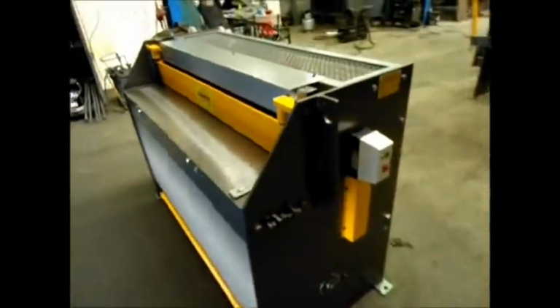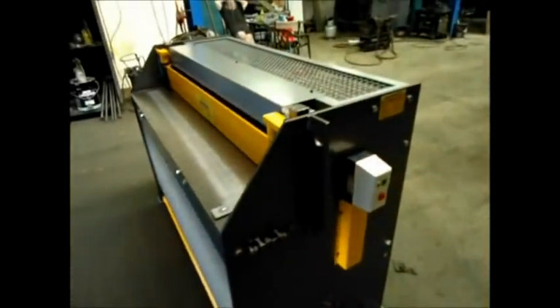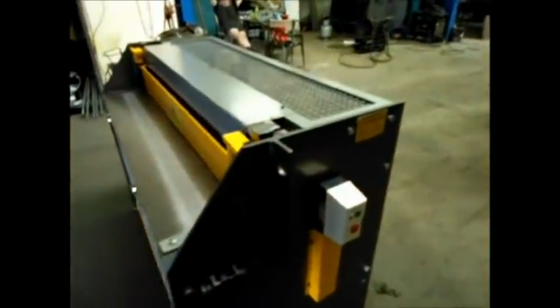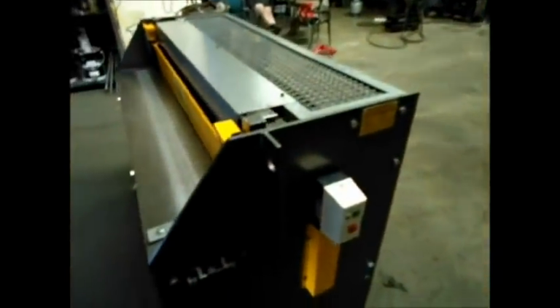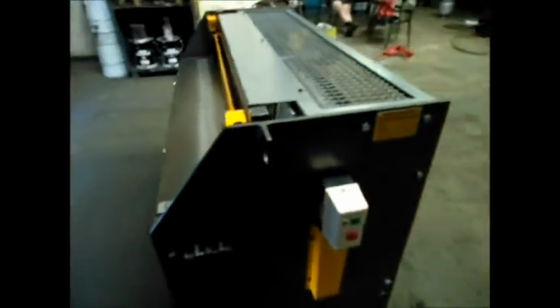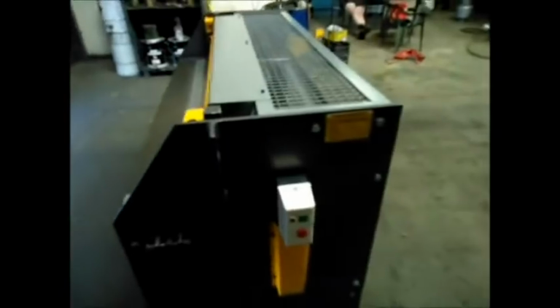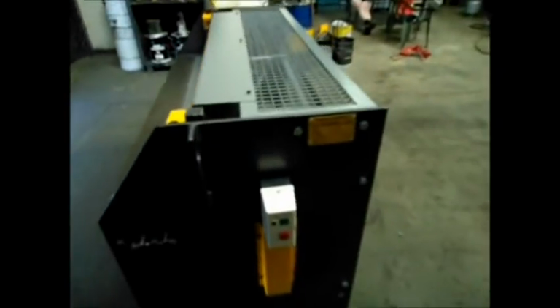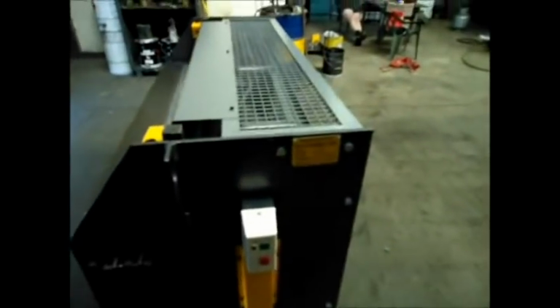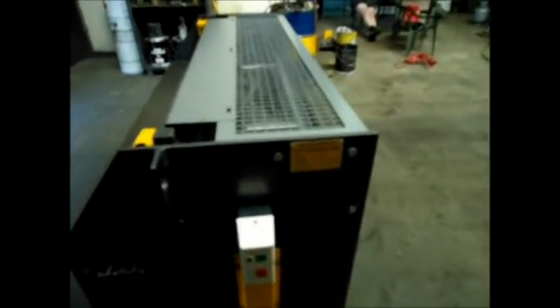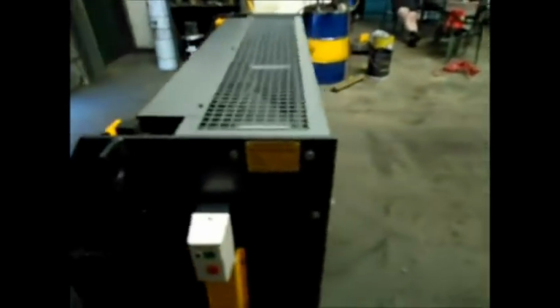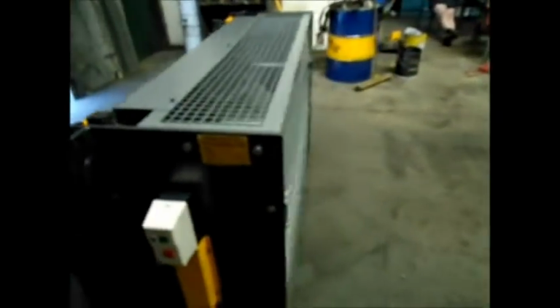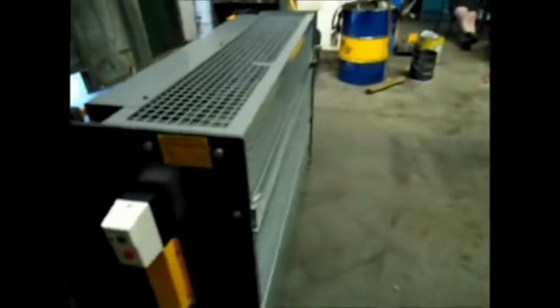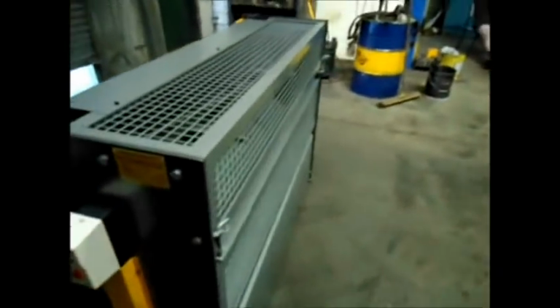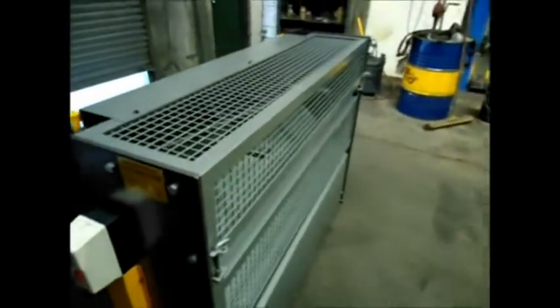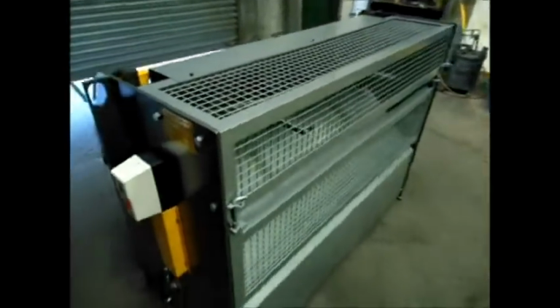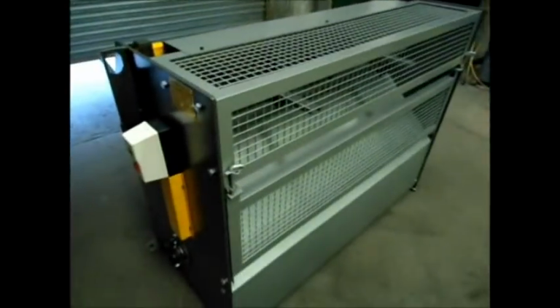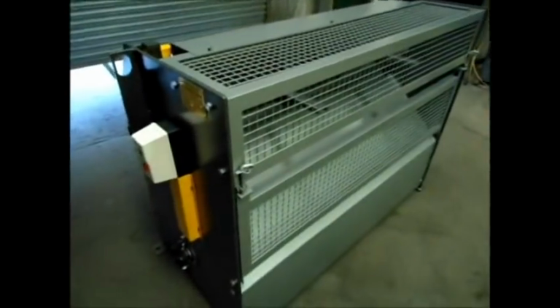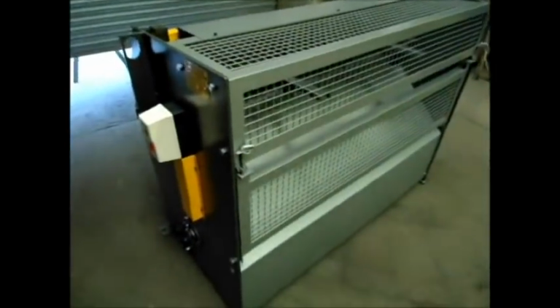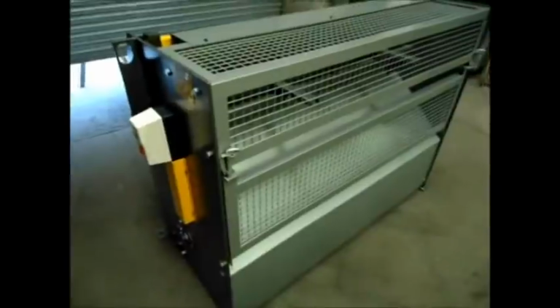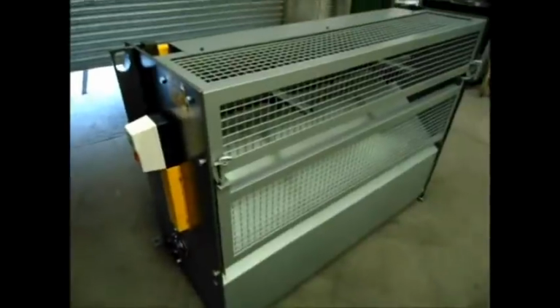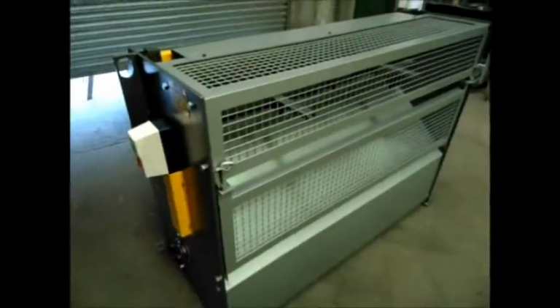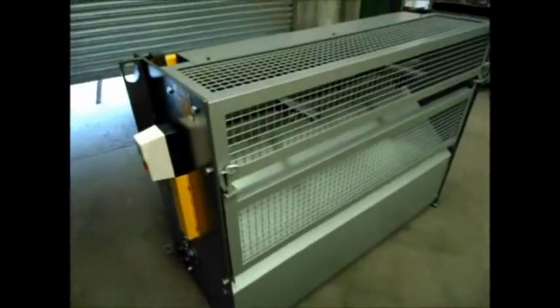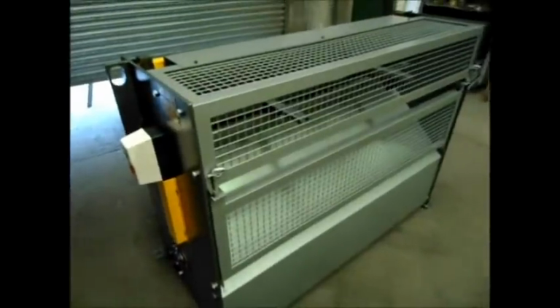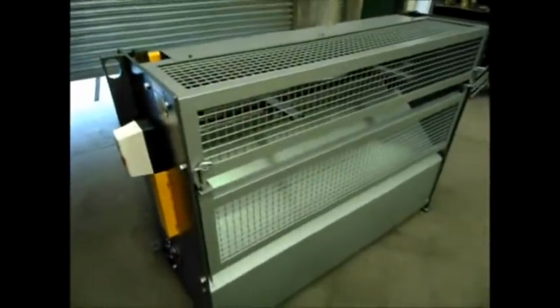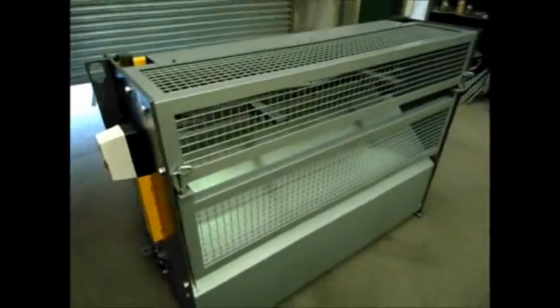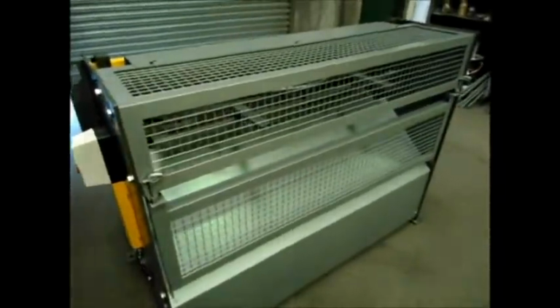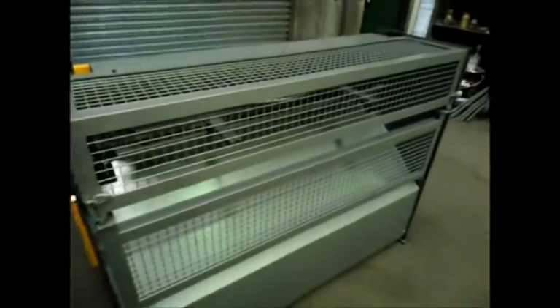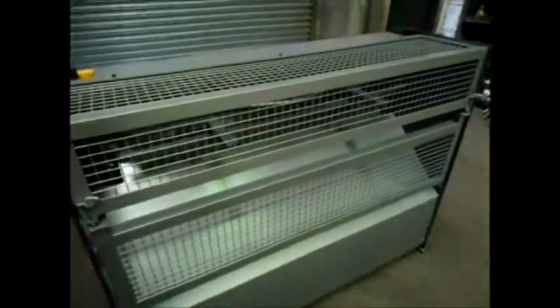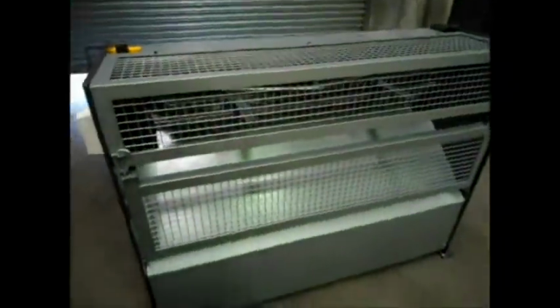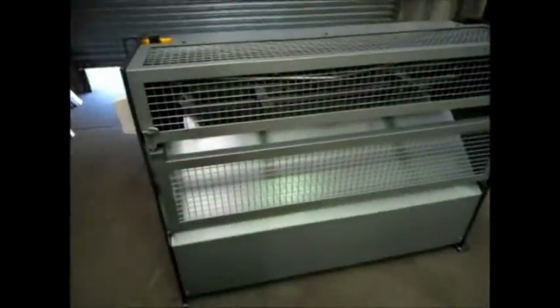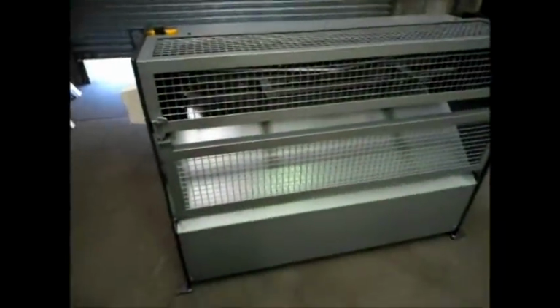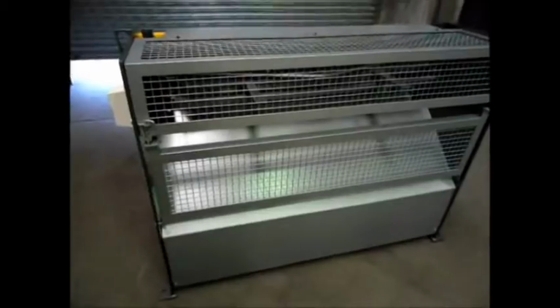We've got full guarding on the back here so we can stop people from getting into the back, with a gate and a locking system and a sheet chute so that the sheets will slide straight out the back here.